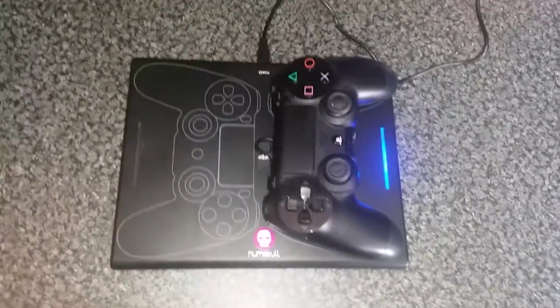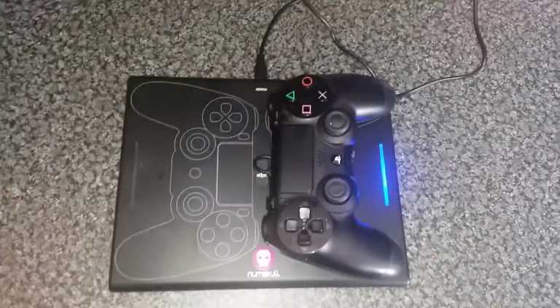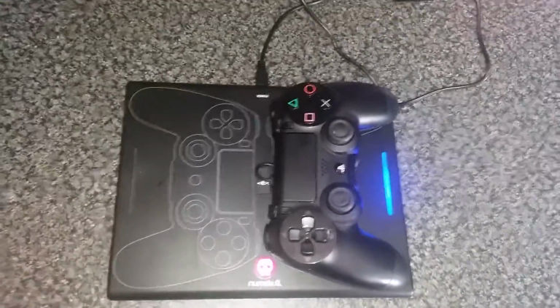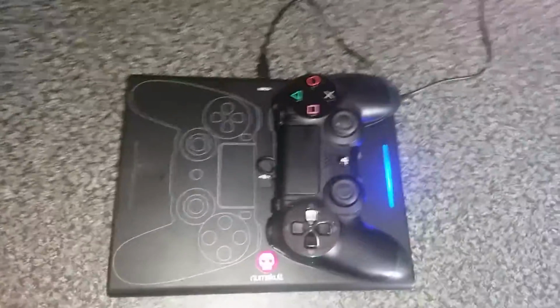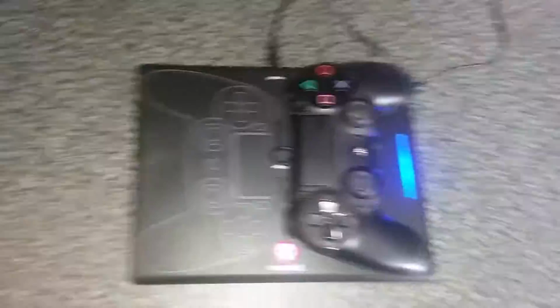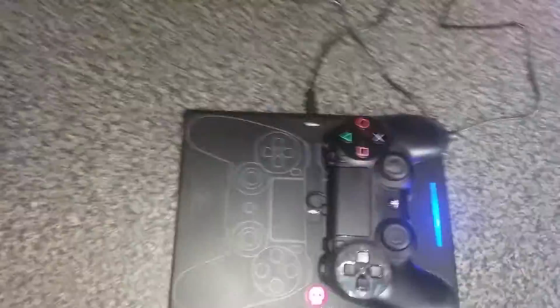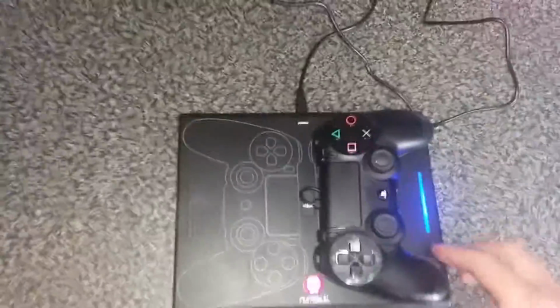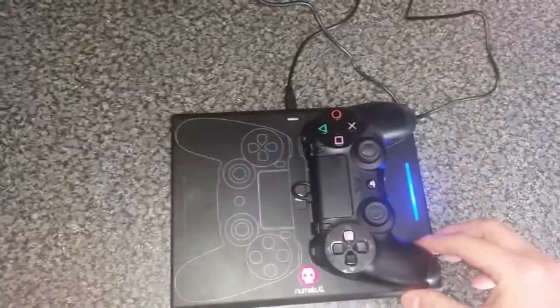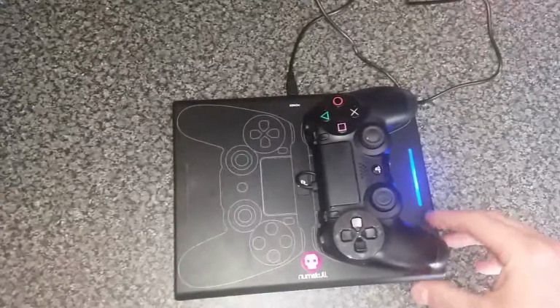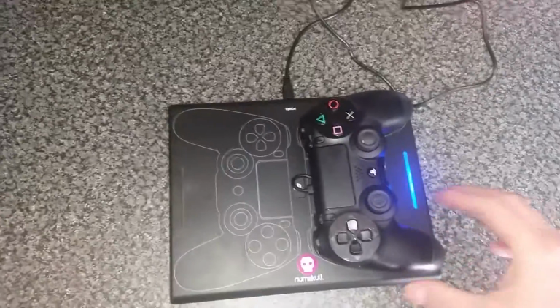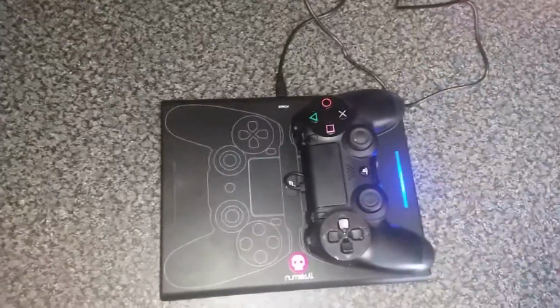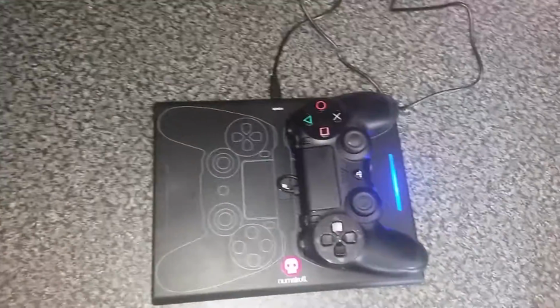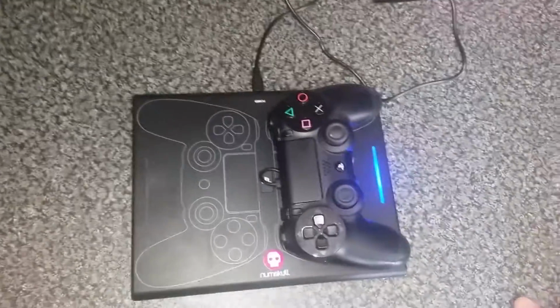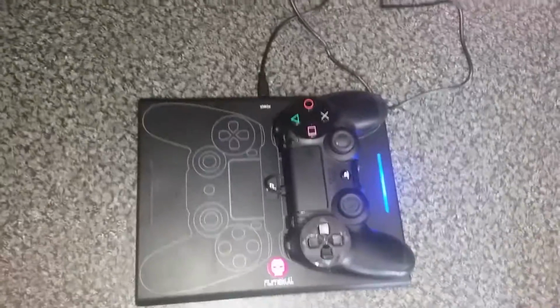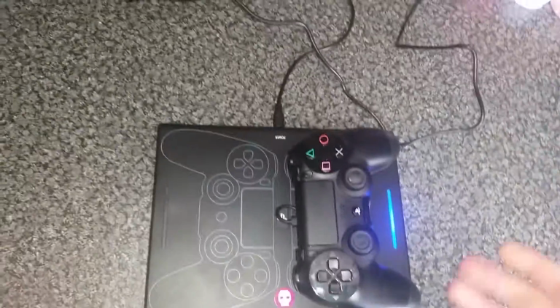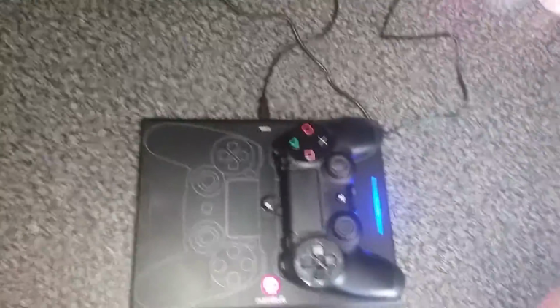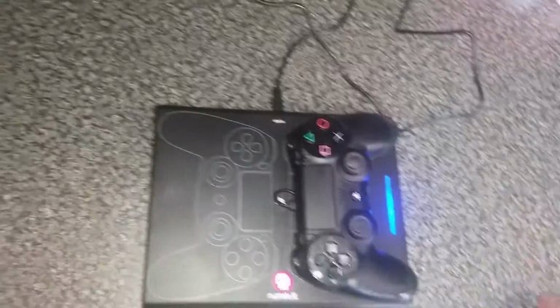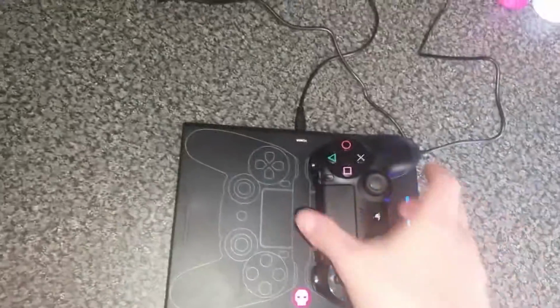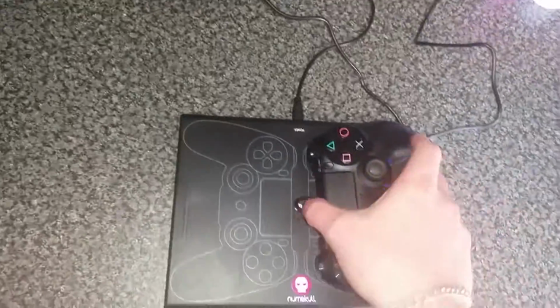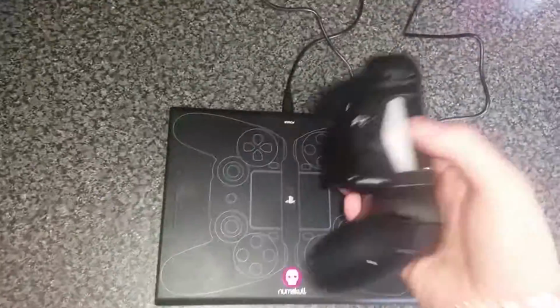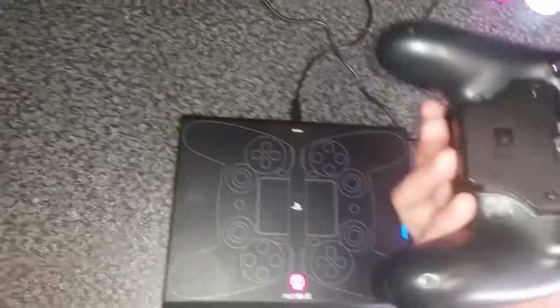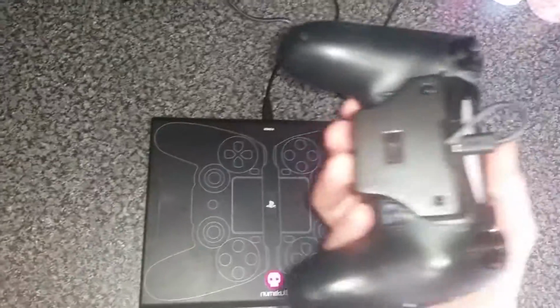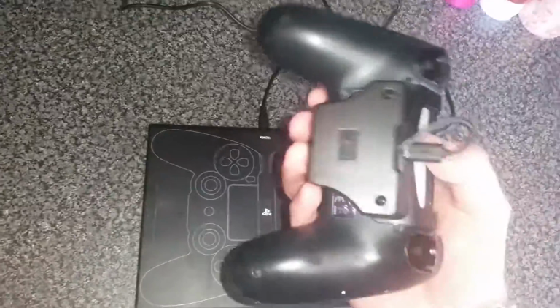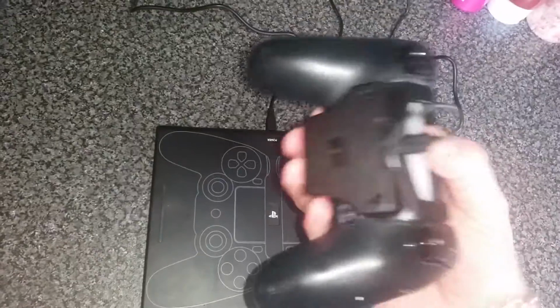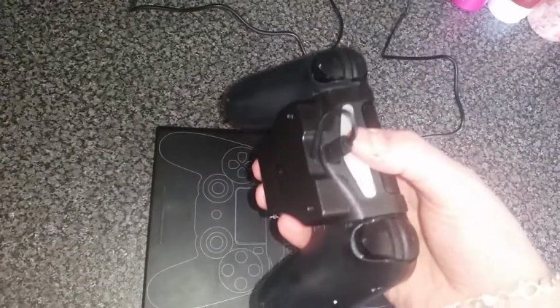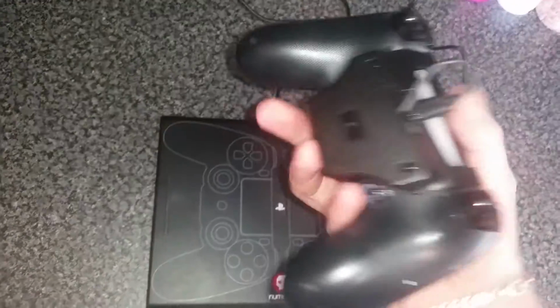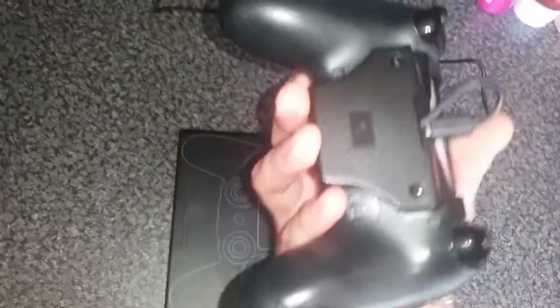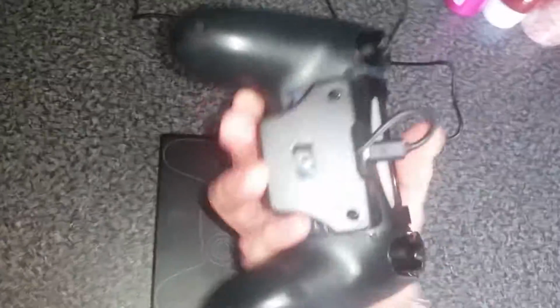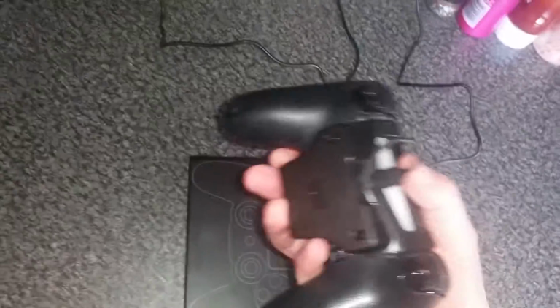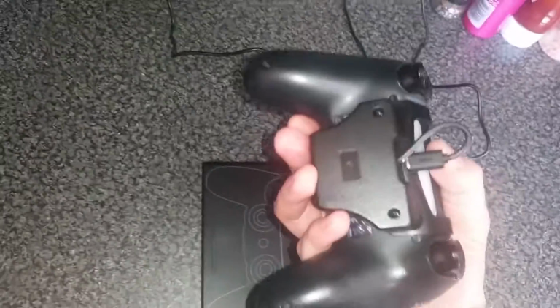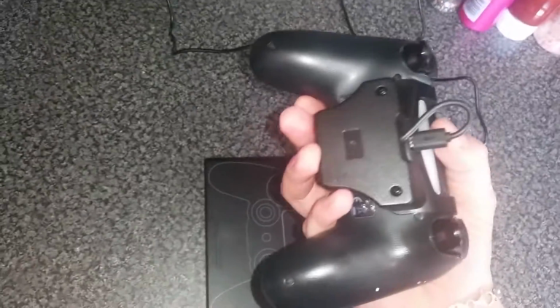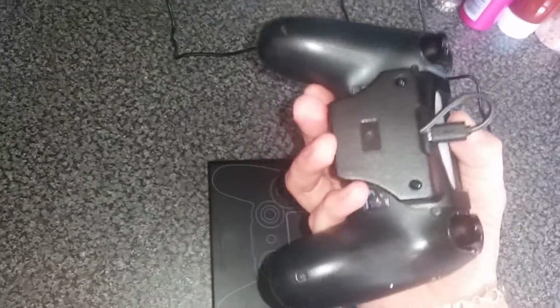And that's it guys. There's two of them that come with it — I've only got the one controller at the moment though. You've always got a spare, just in case it drops or anything. I imagine if it dropped it'd probably break.